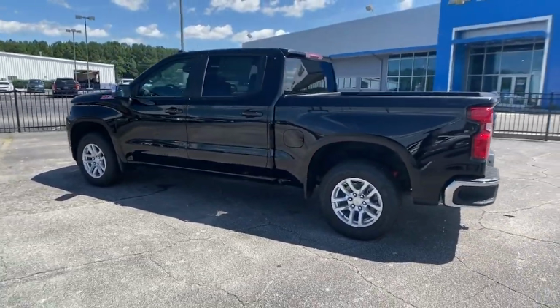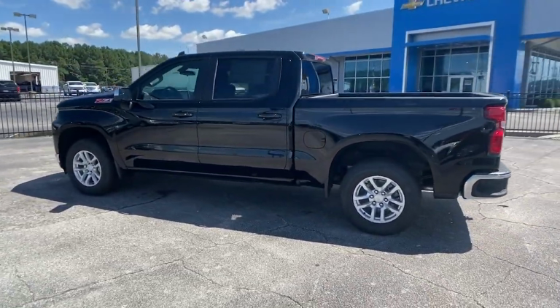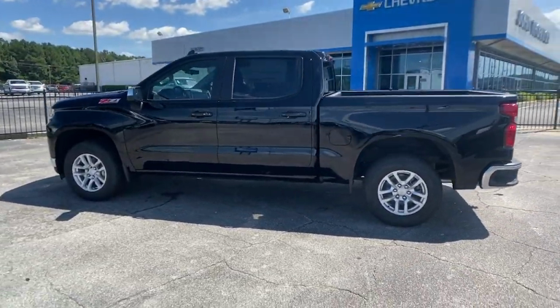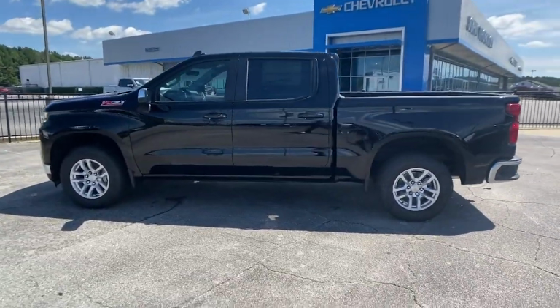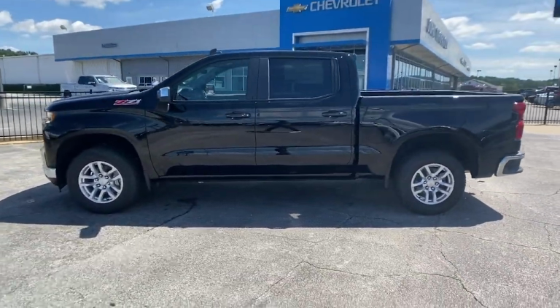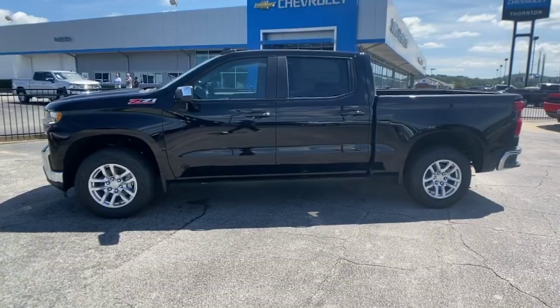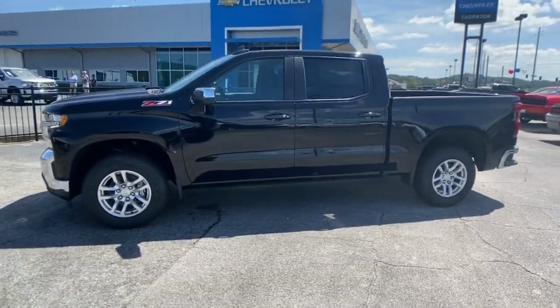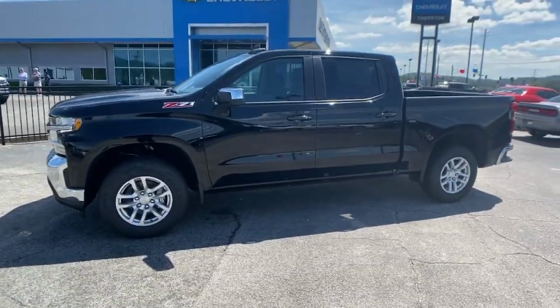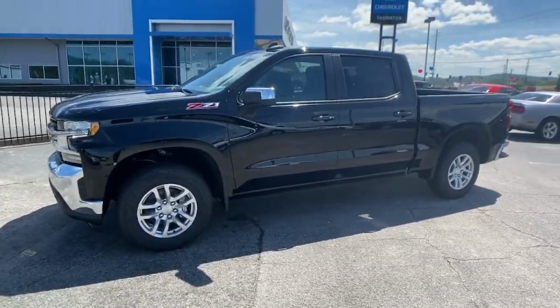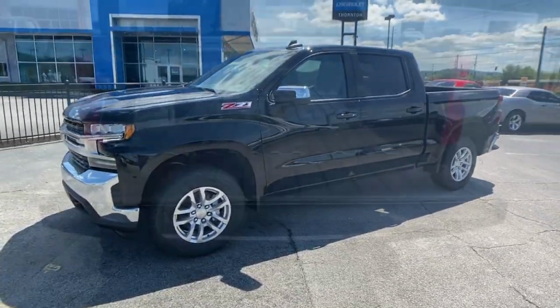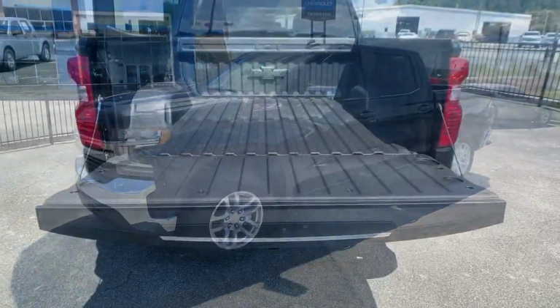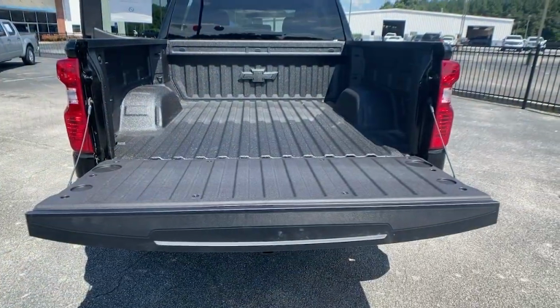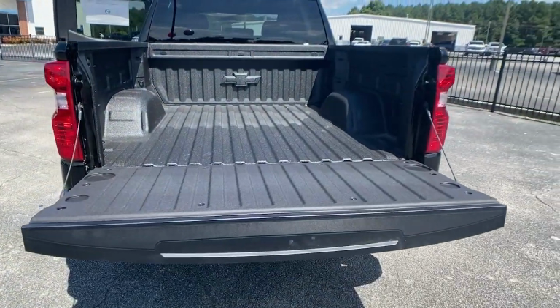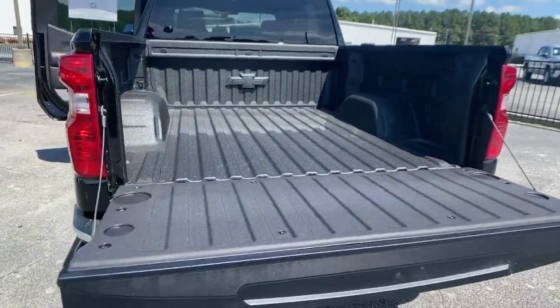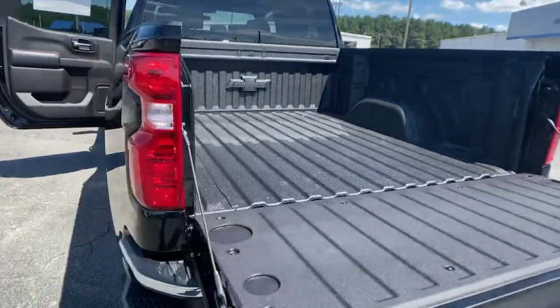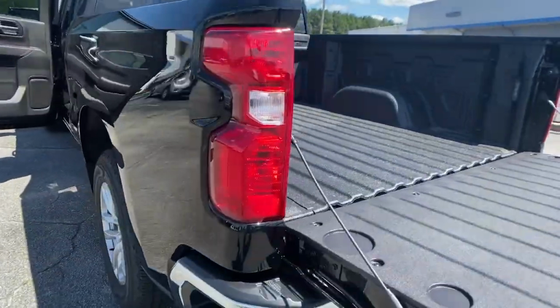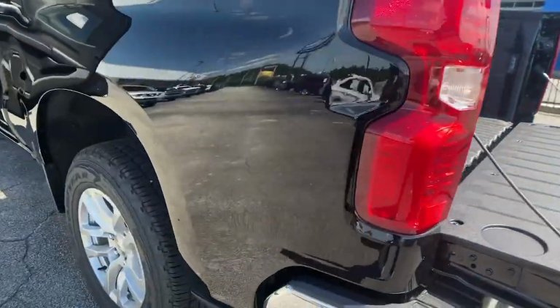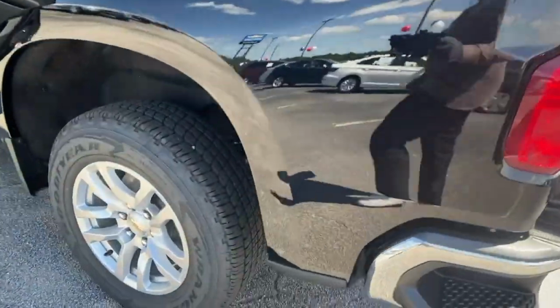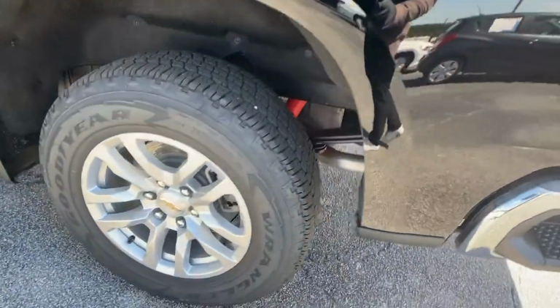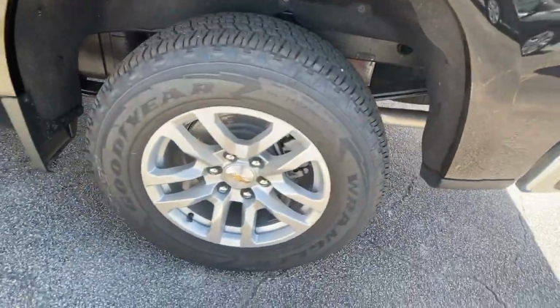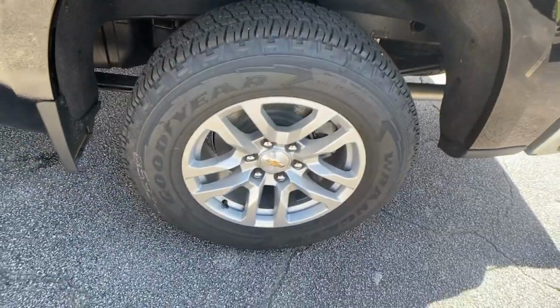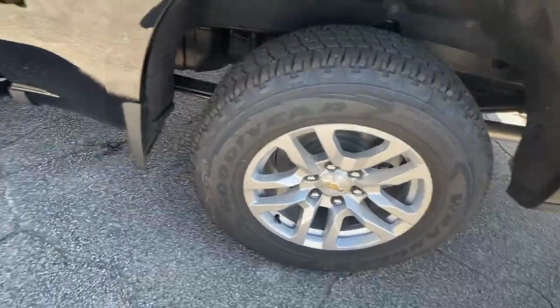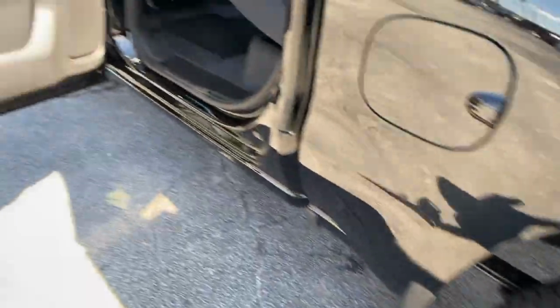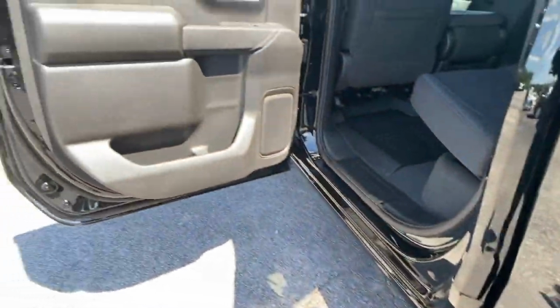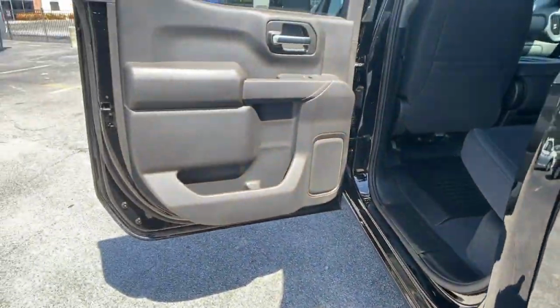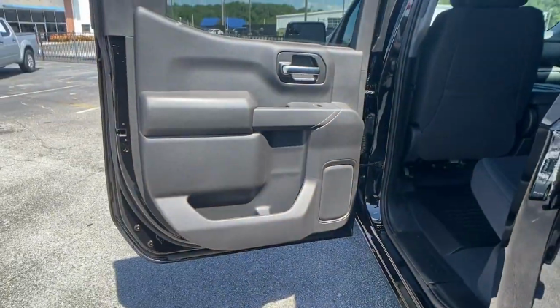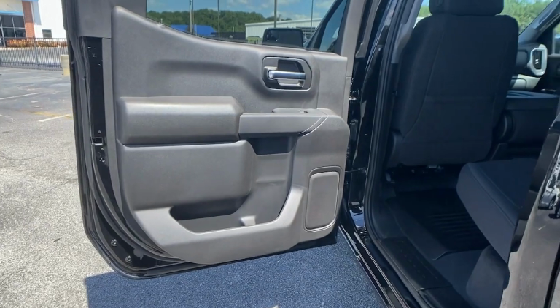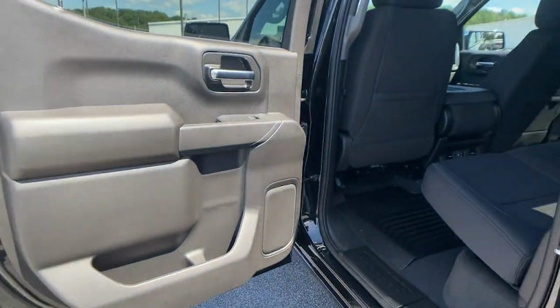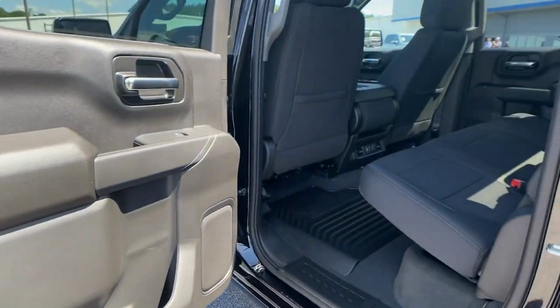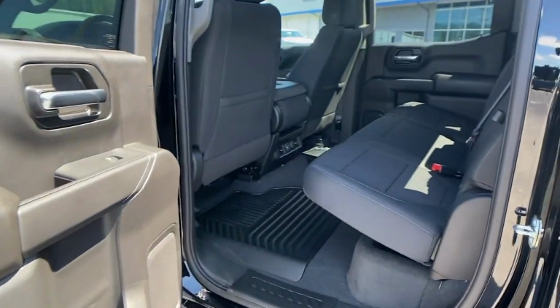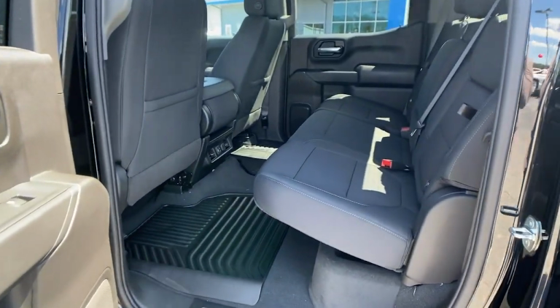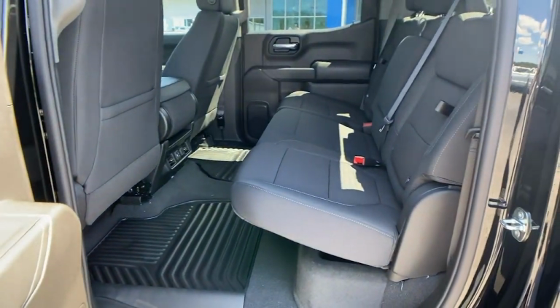These are just some of the great options this vehicle comes with: leather-wrapped steering wheel, steering wheel audio controls, electronic stability control, trip computer, power windows, power door locks, four-wheel disc brakes, and power steering.